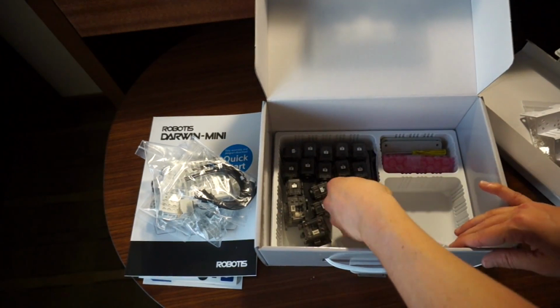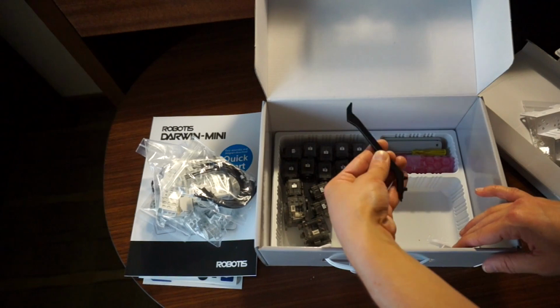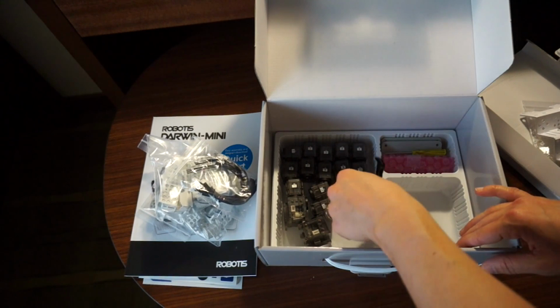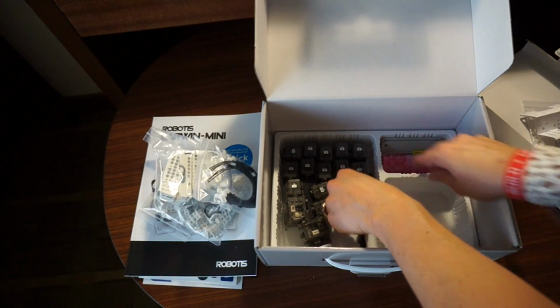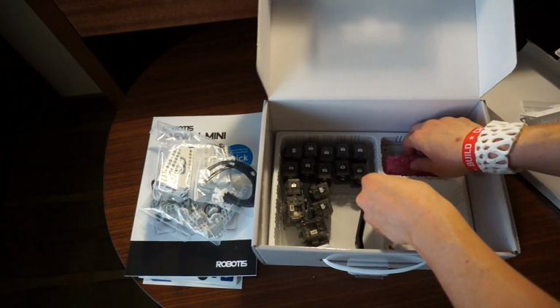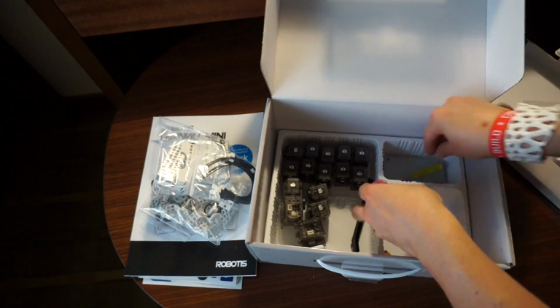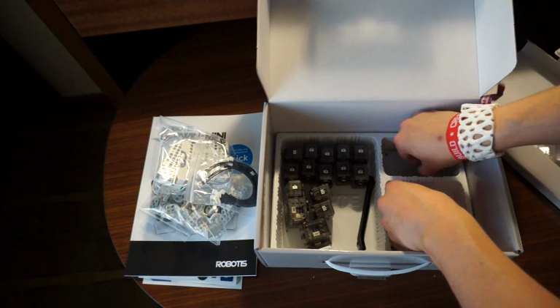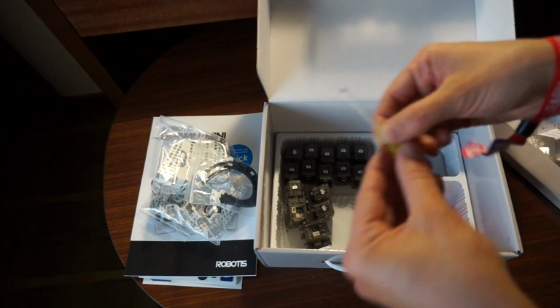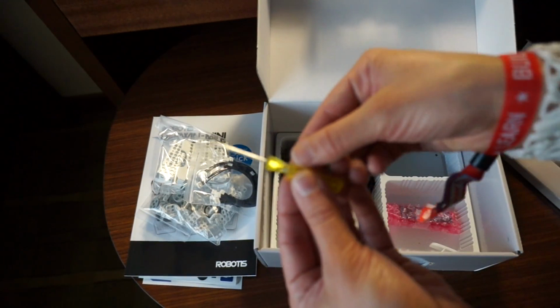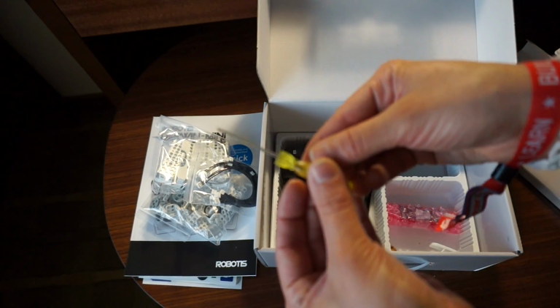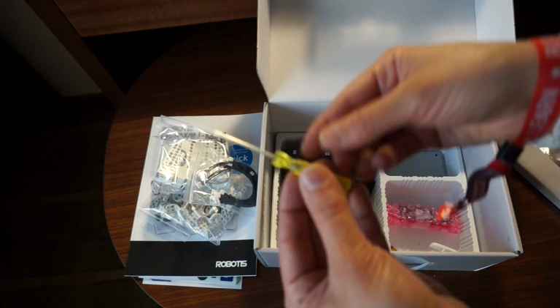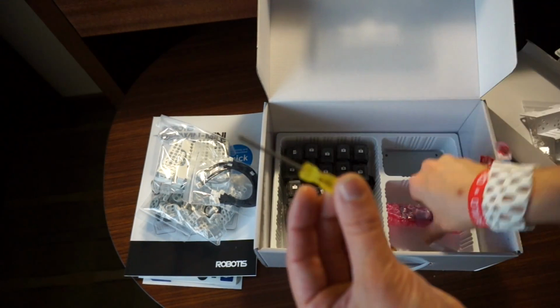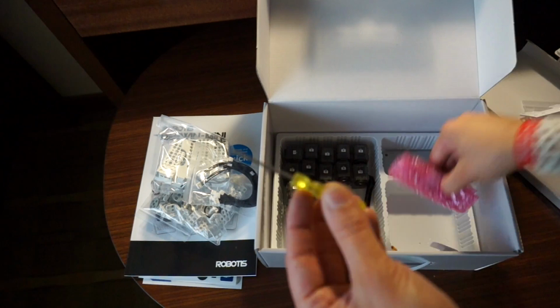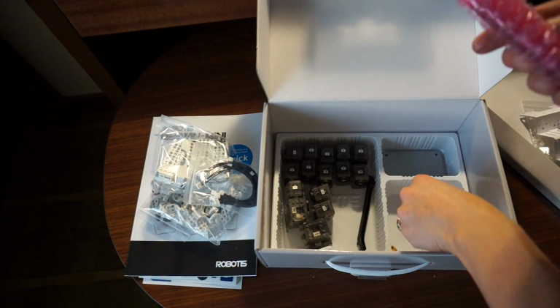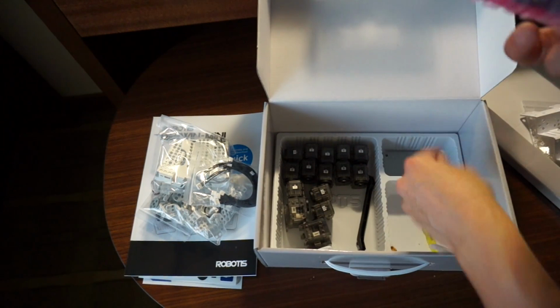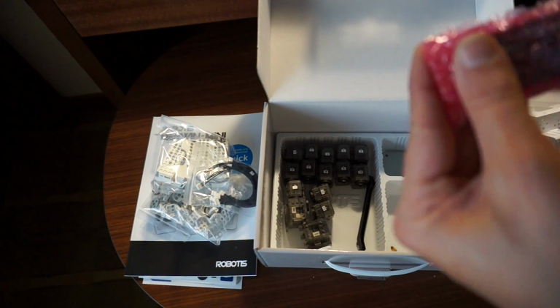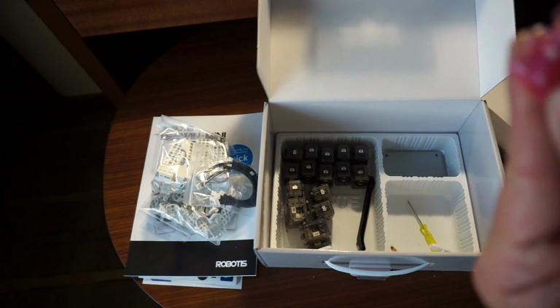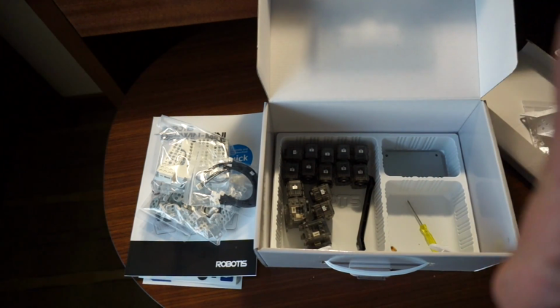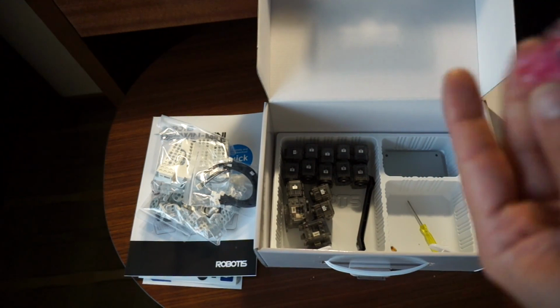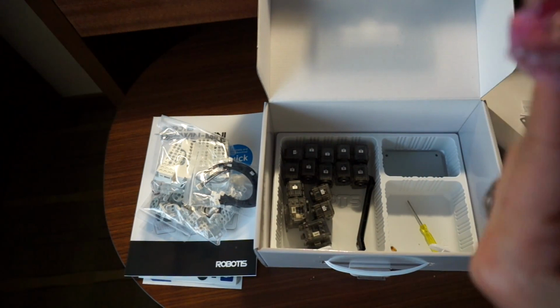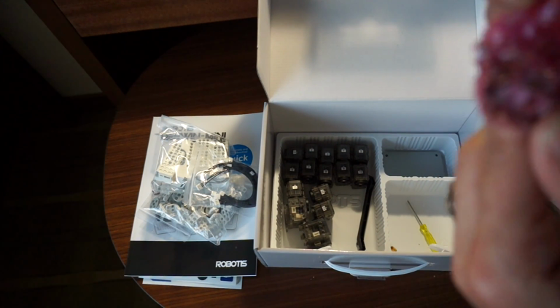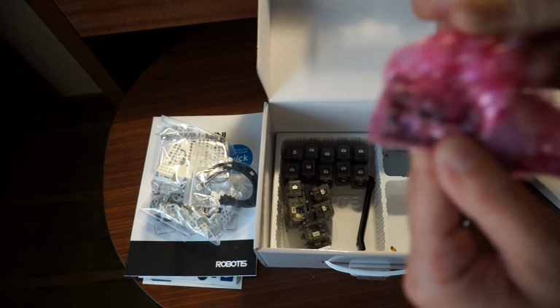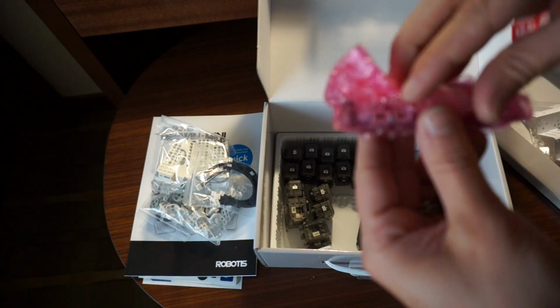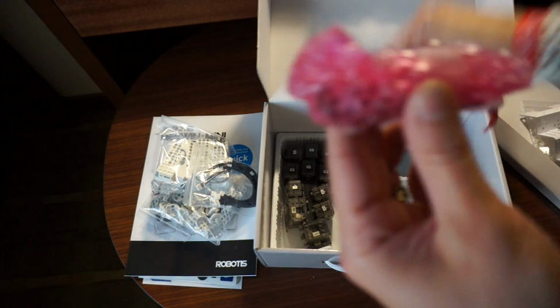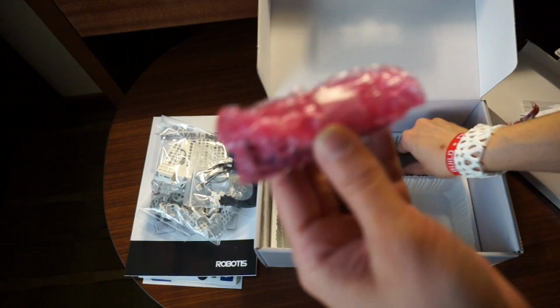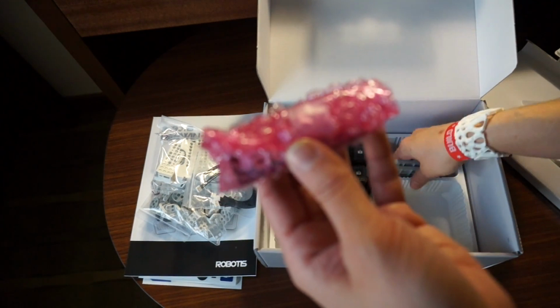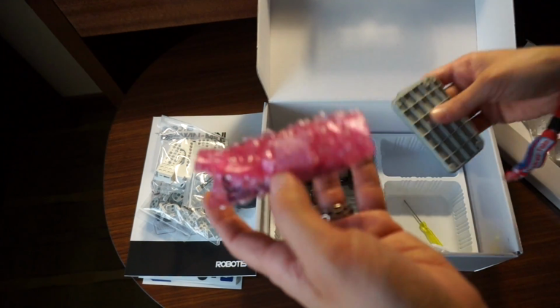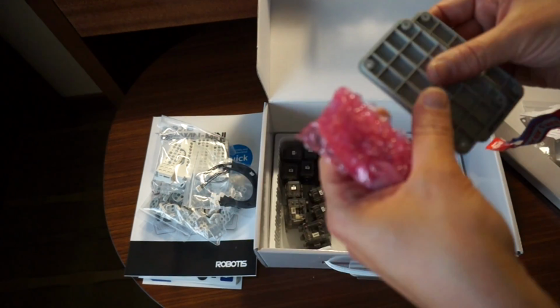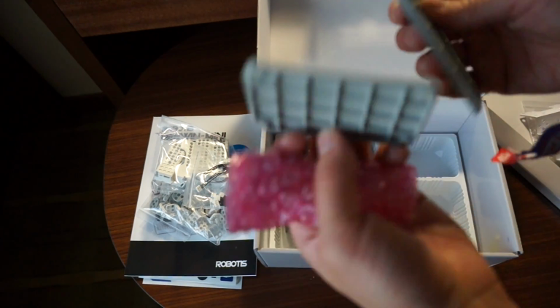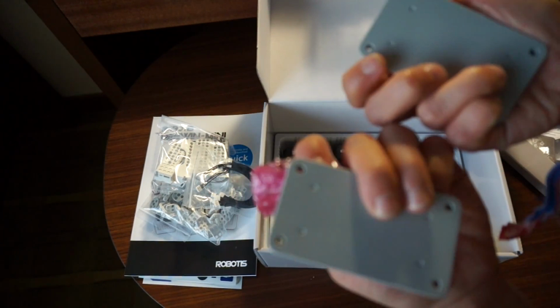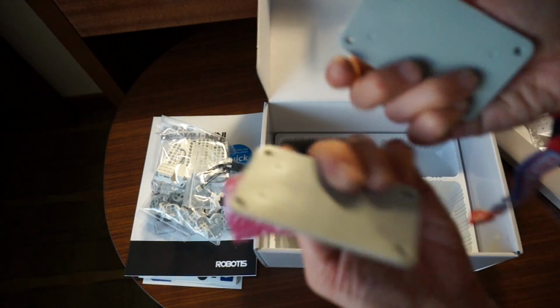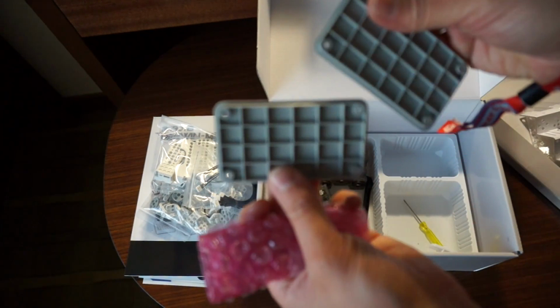Some other parts. Also comes with a little screwdriver to get all those small screws in there. And some type of controller board, and some more panels.